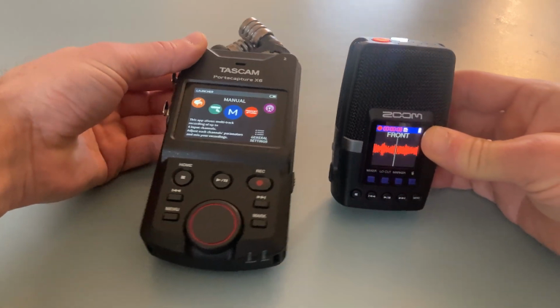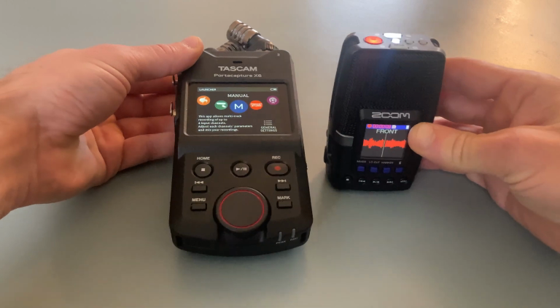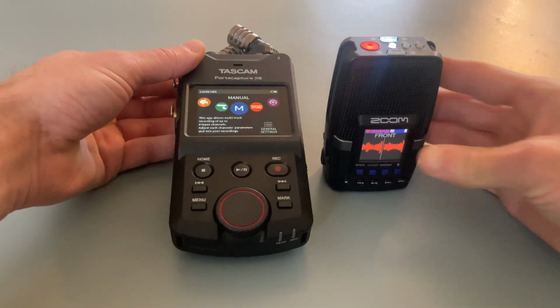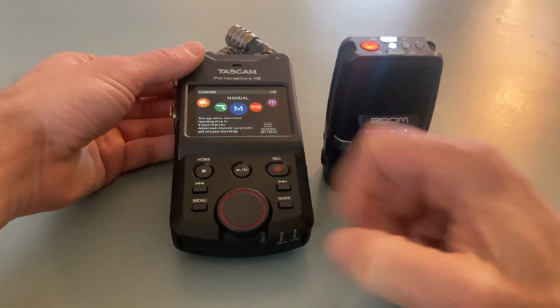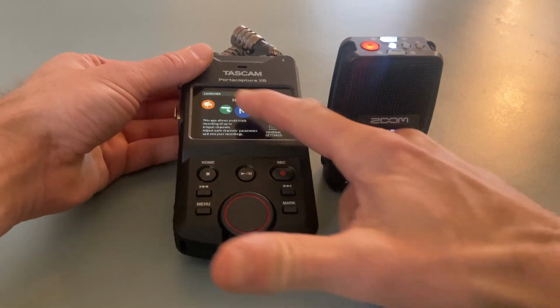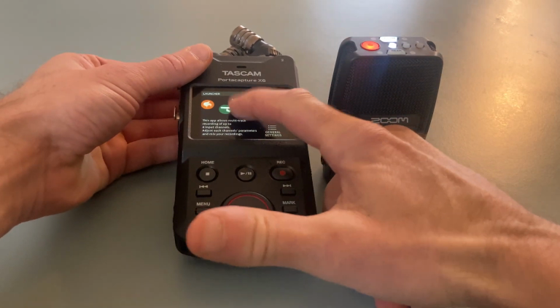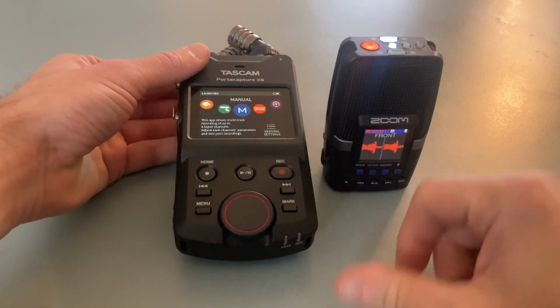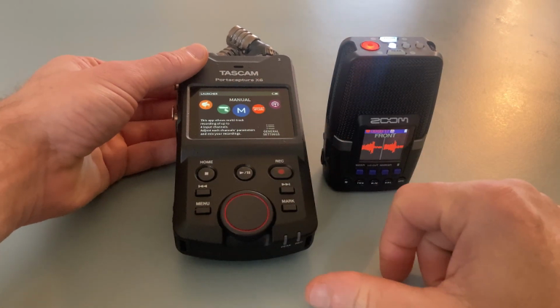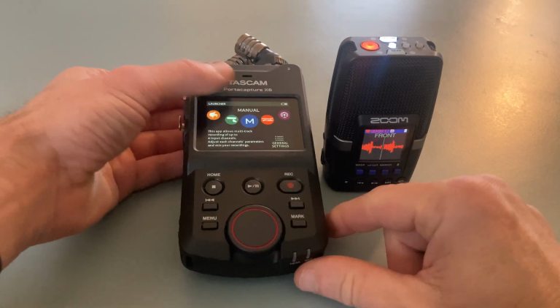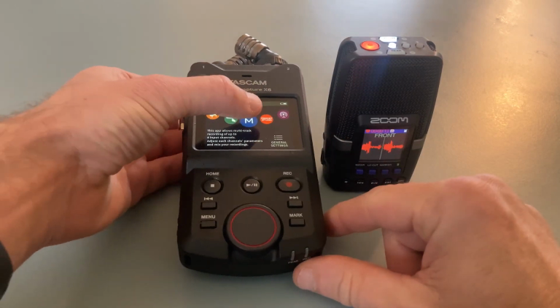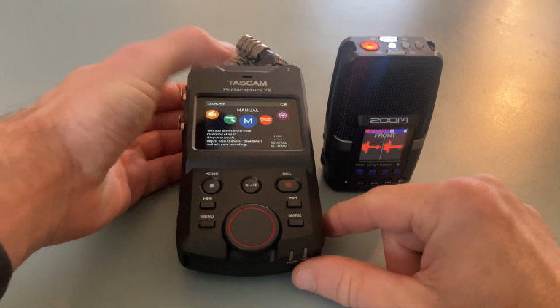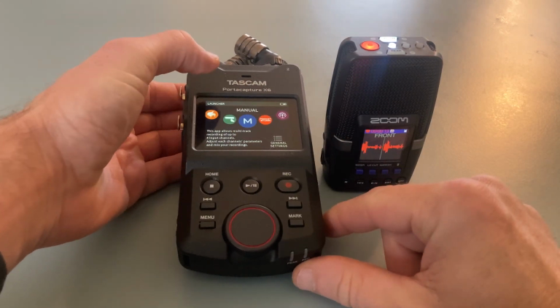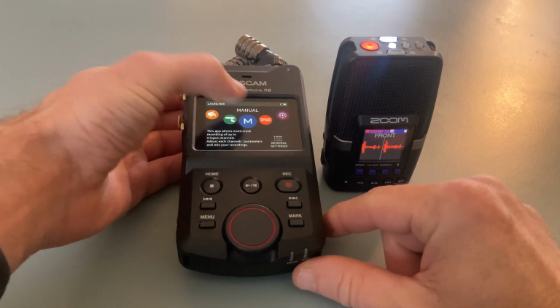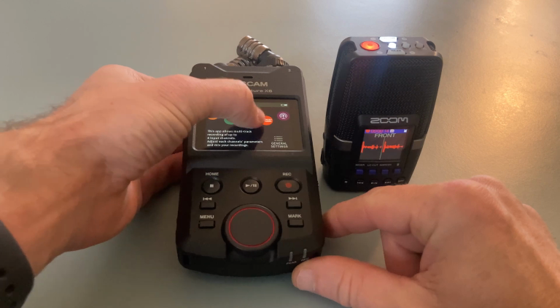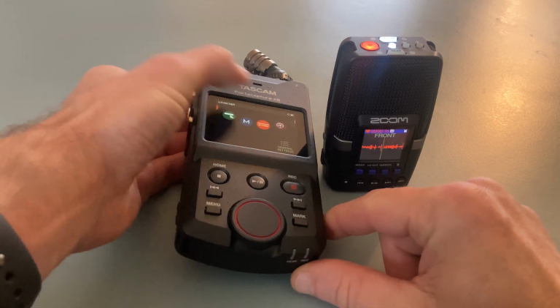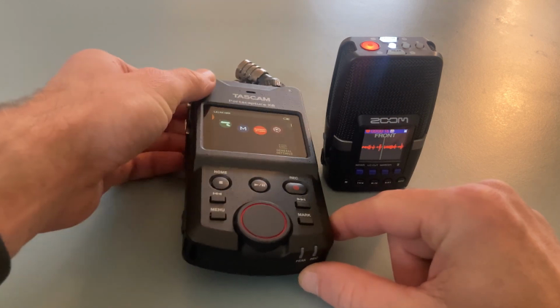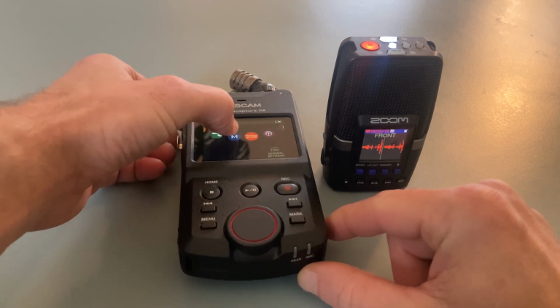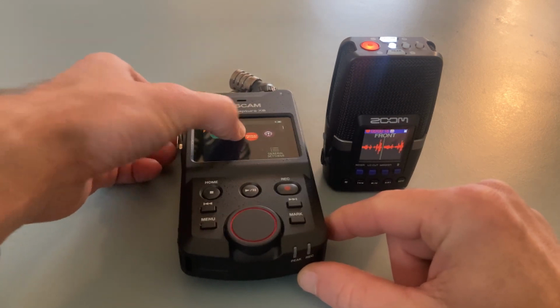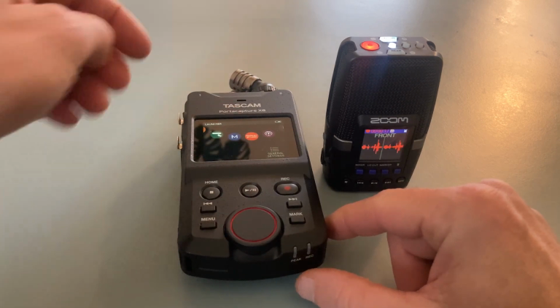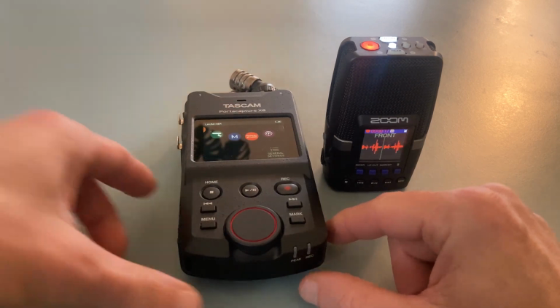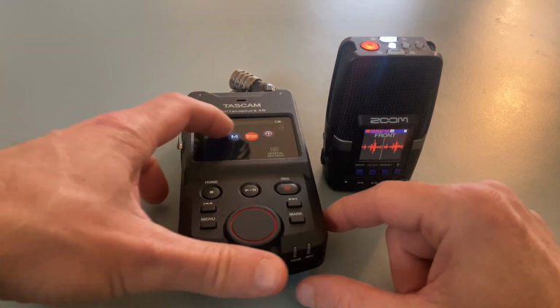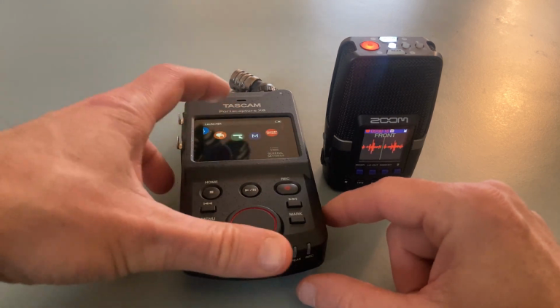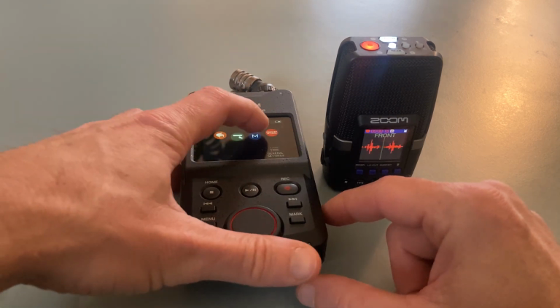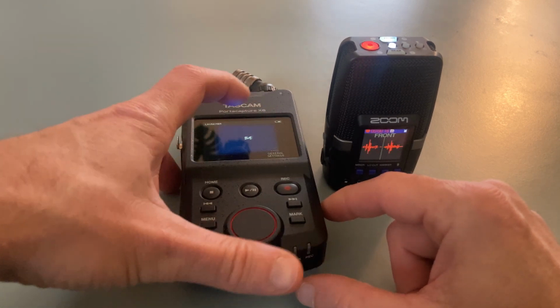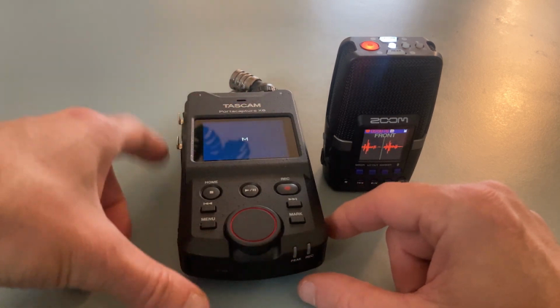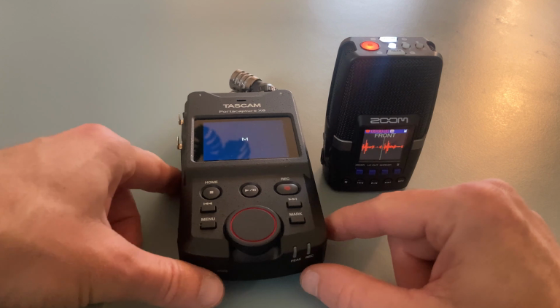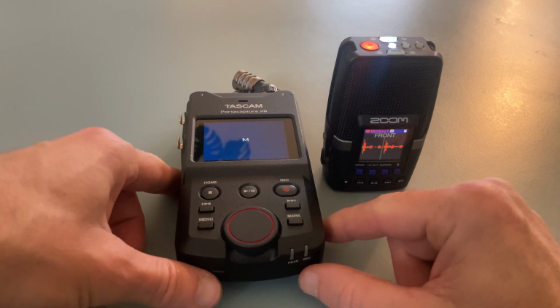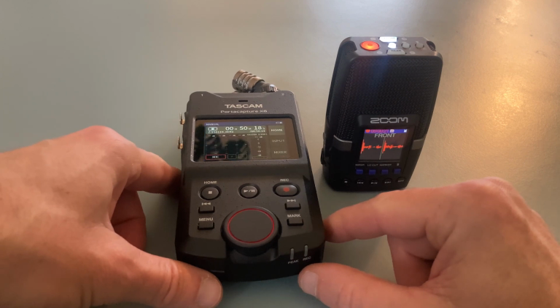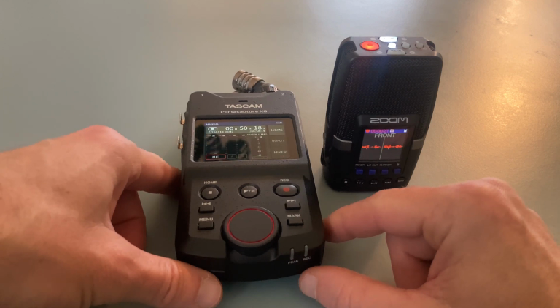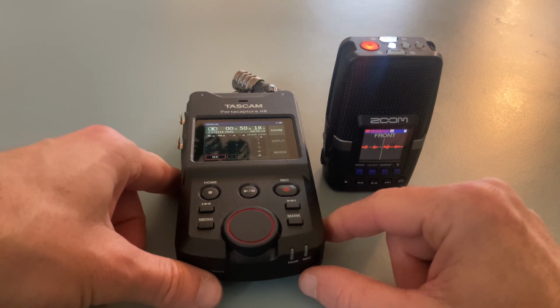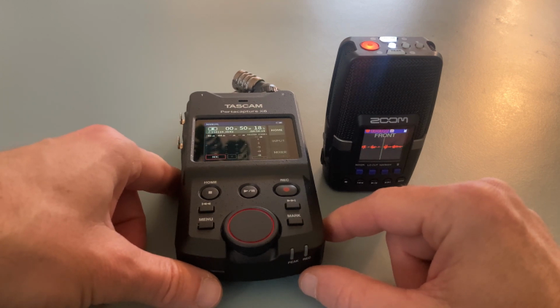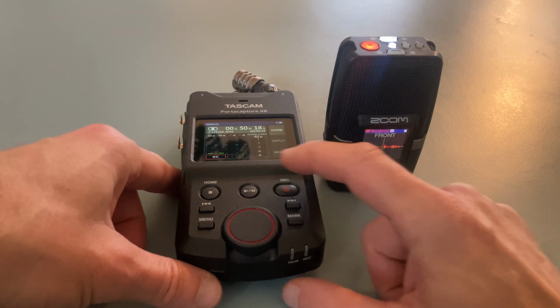I did three recordings — outside, inside, and under a quilt. In post, I boosted and normalized the audio to the same level. Let's have a listening.